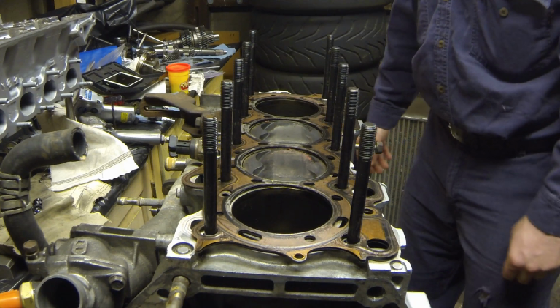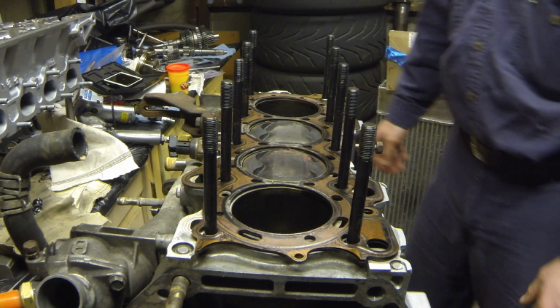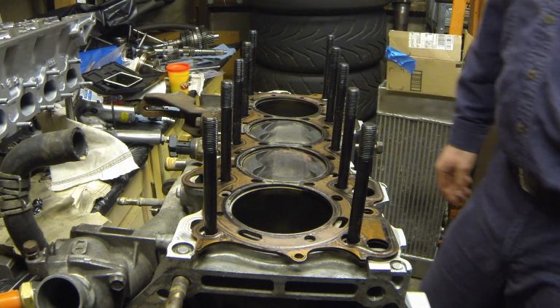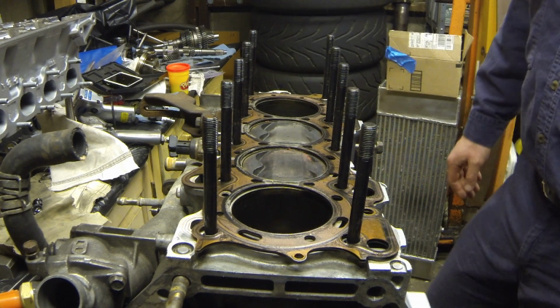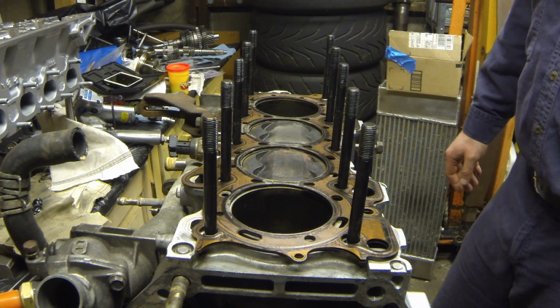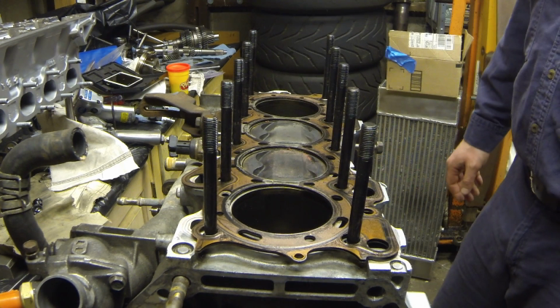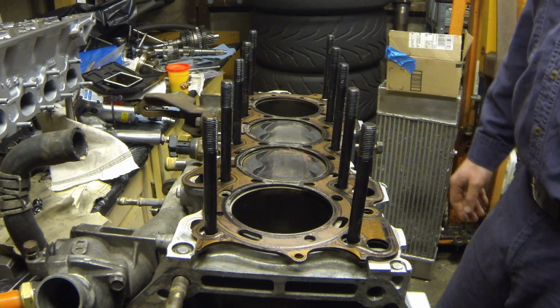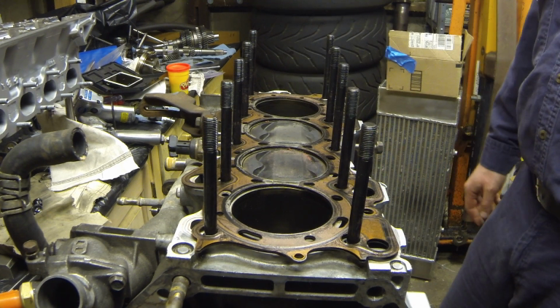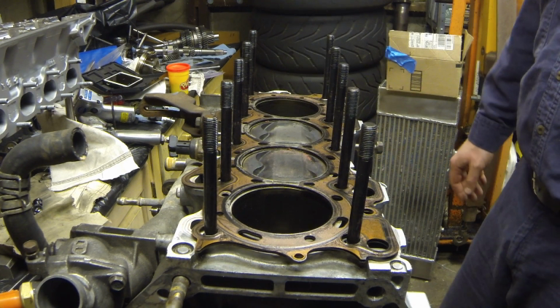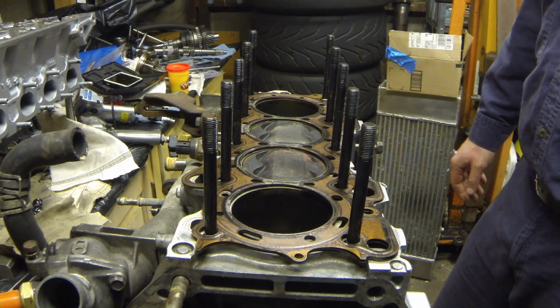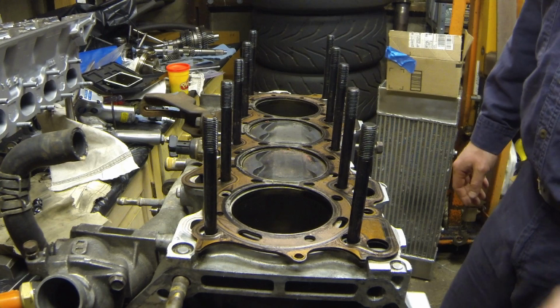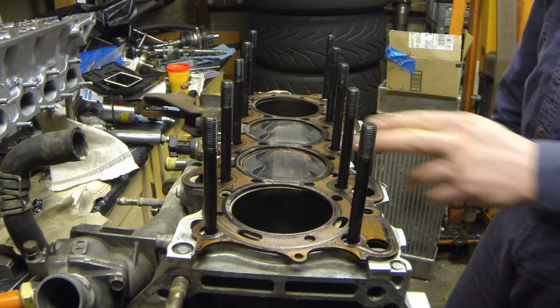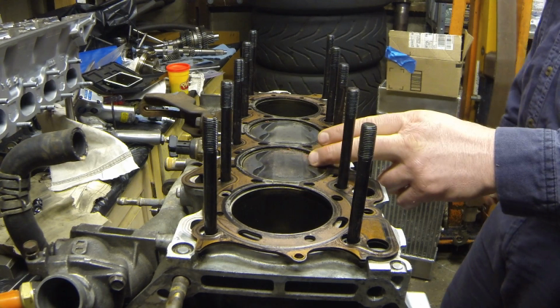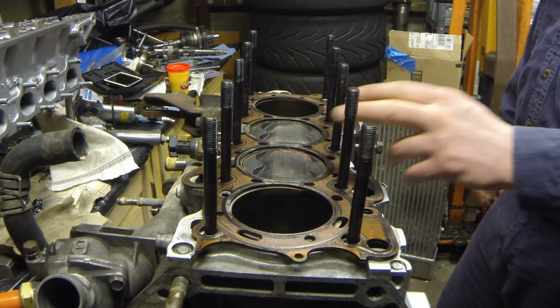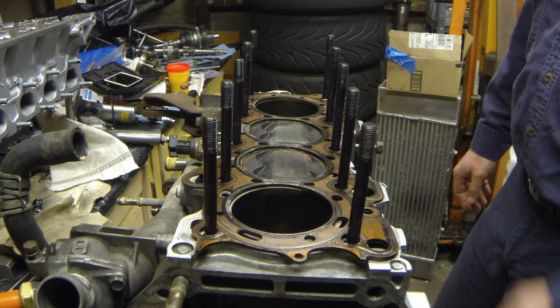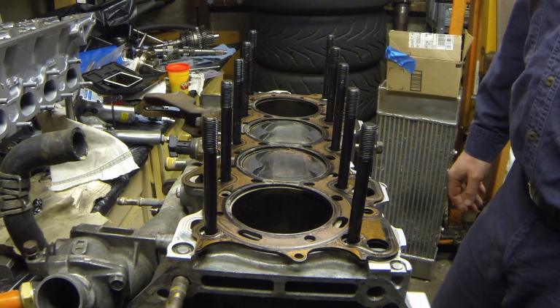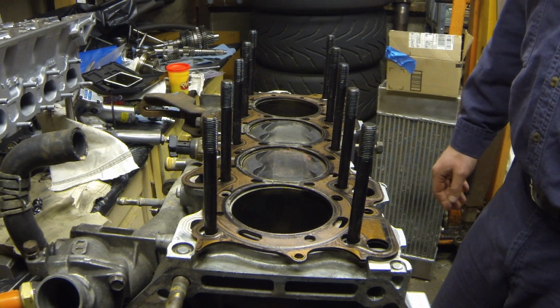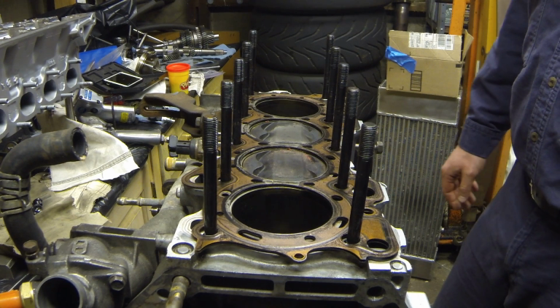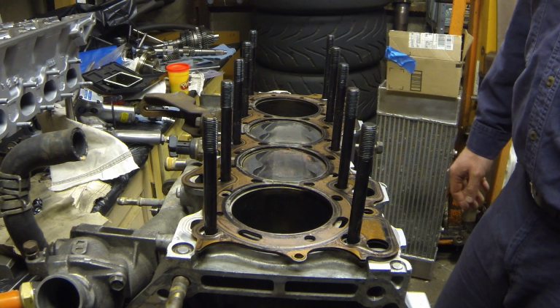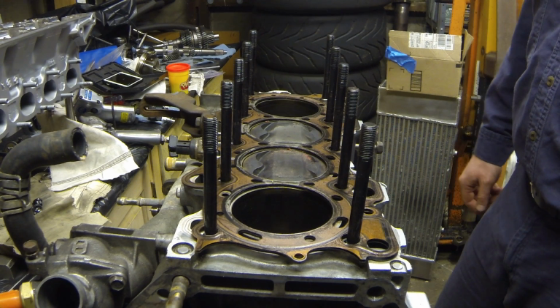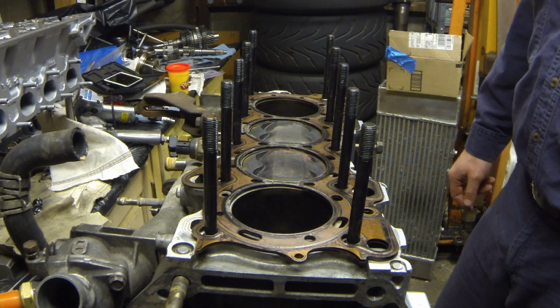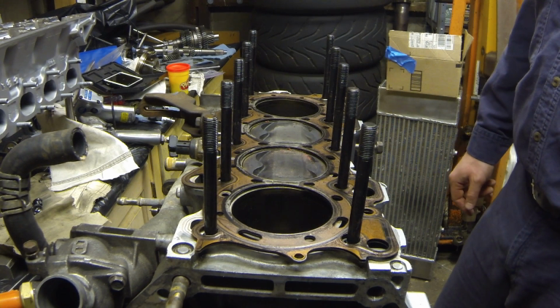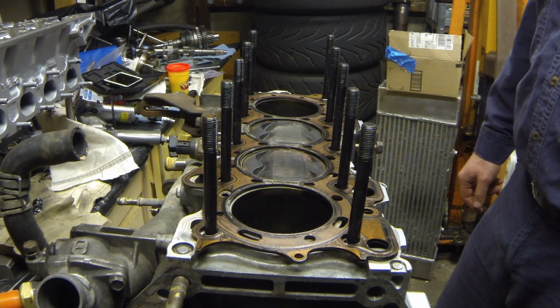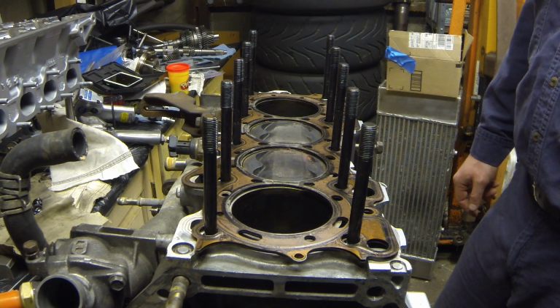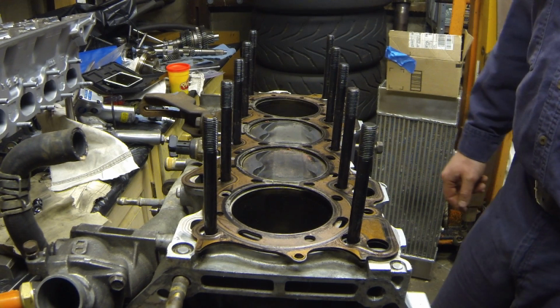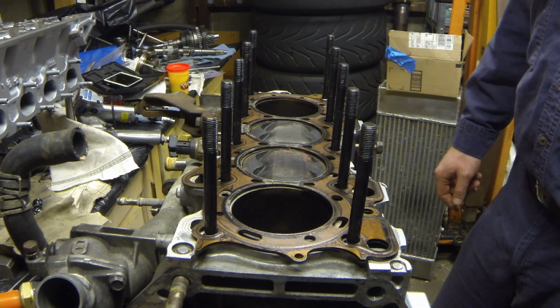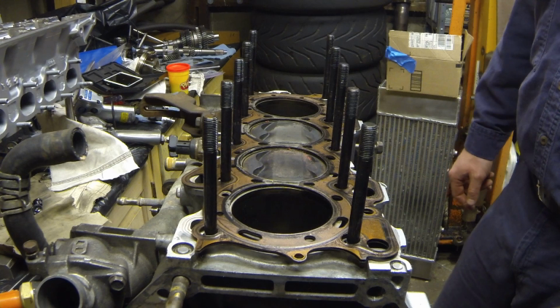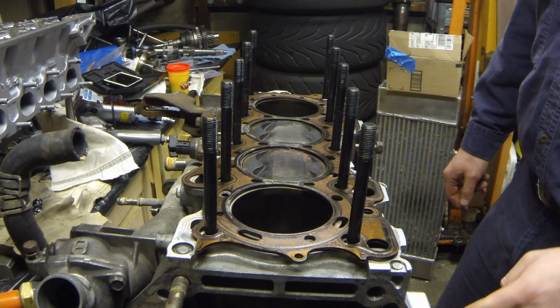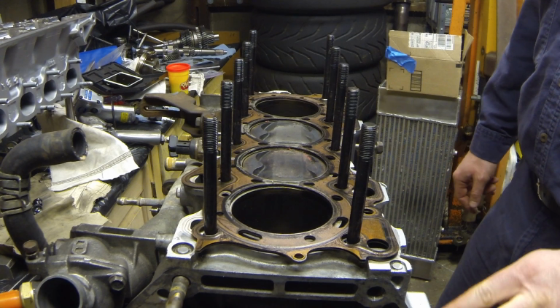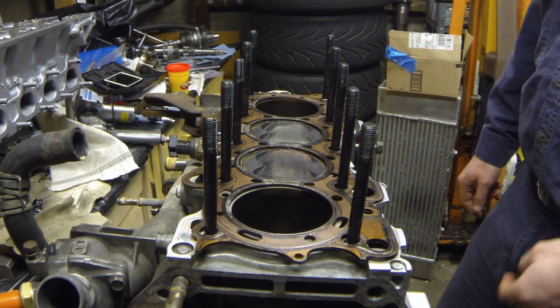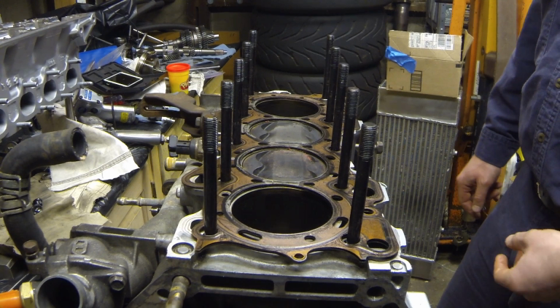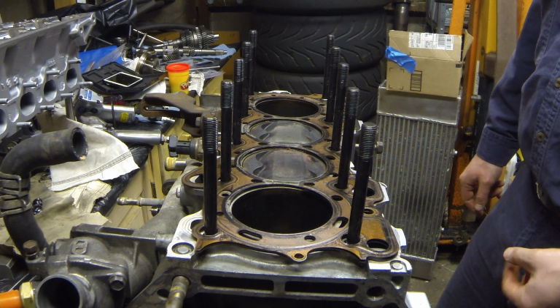Hello everyone. Today at Klein's Garage we're going to be checking the piston-to-valve clearance and the piston-to-head clearance on this B18C motor.